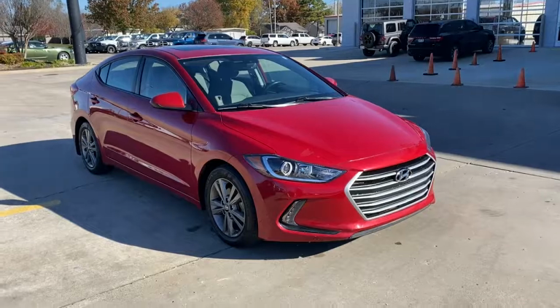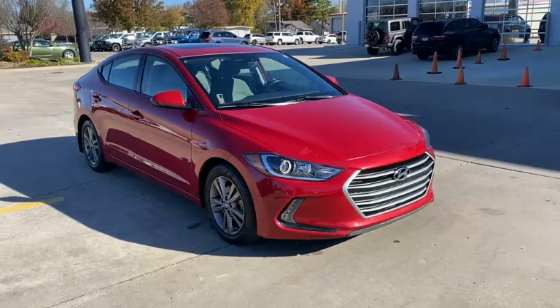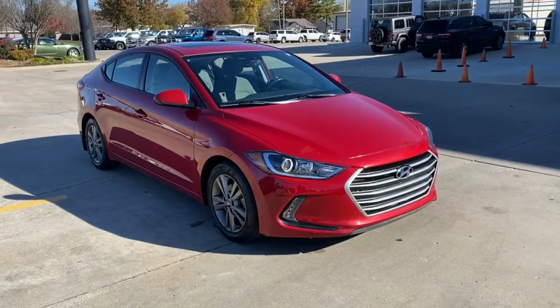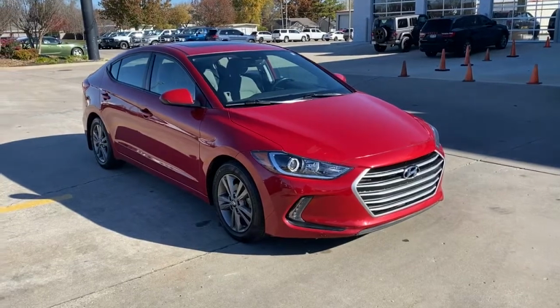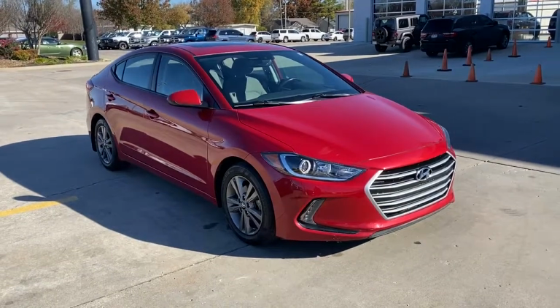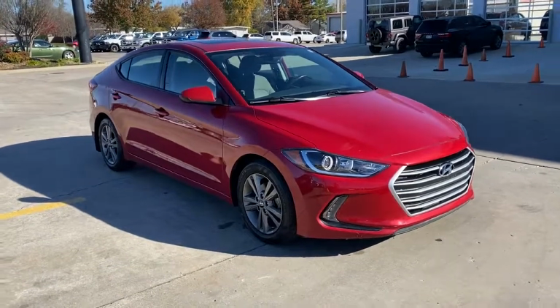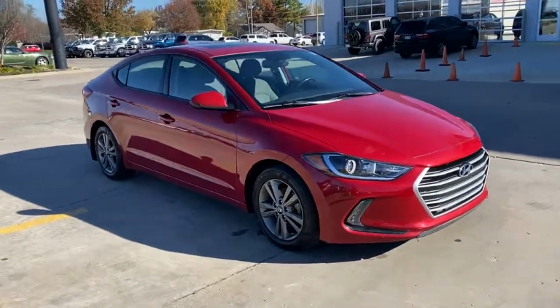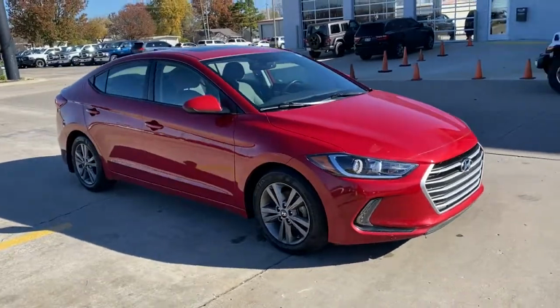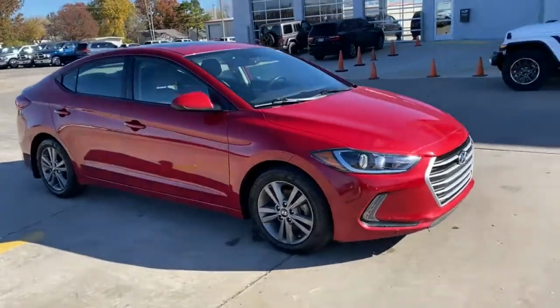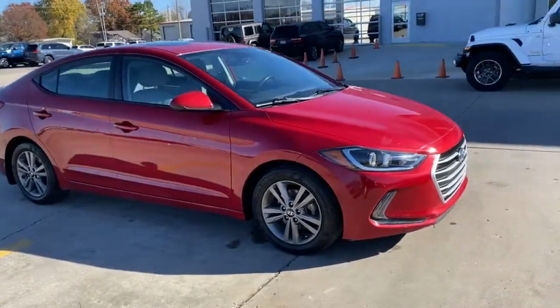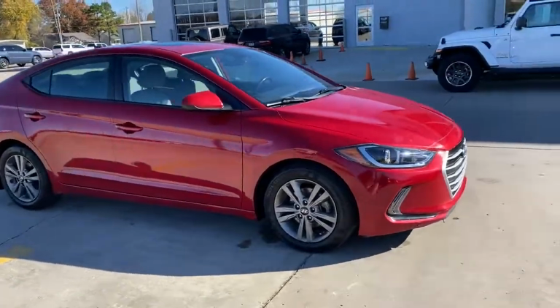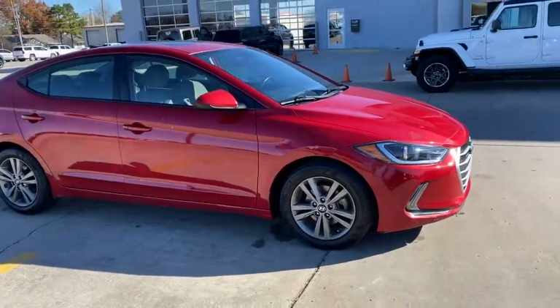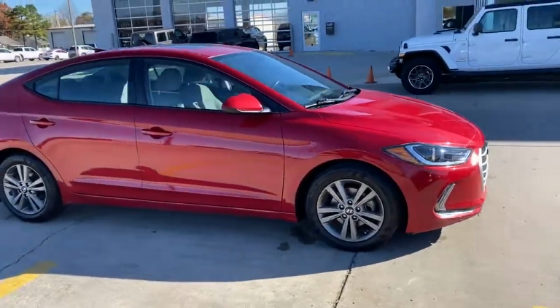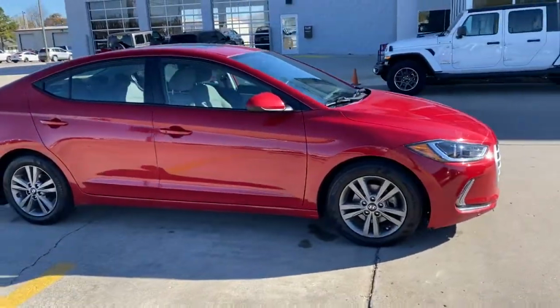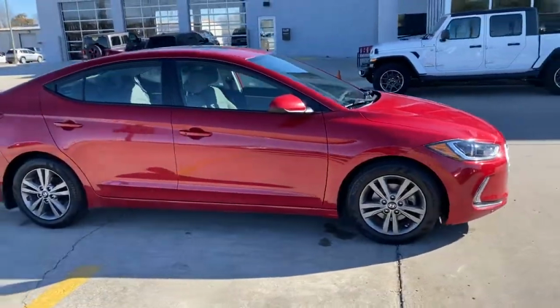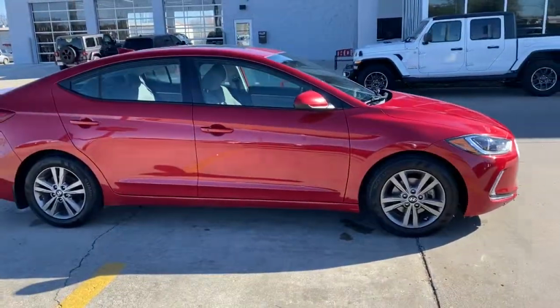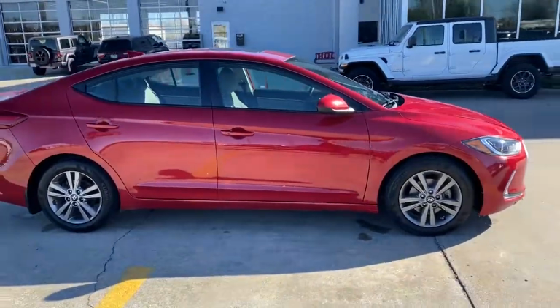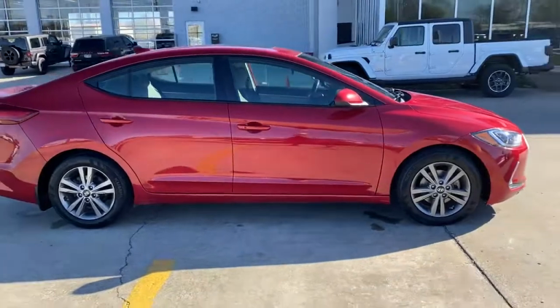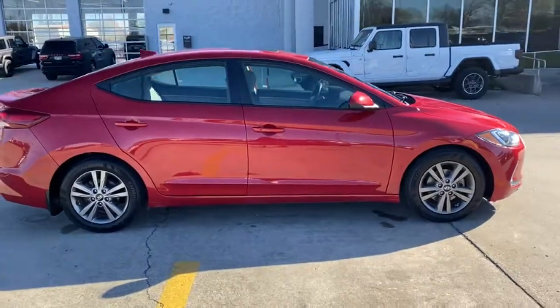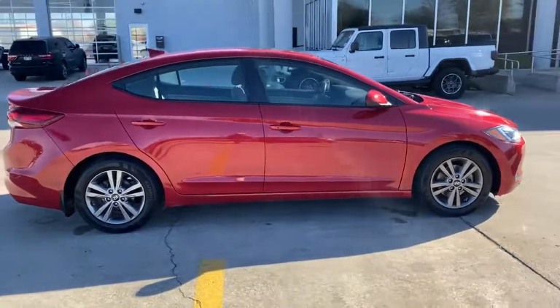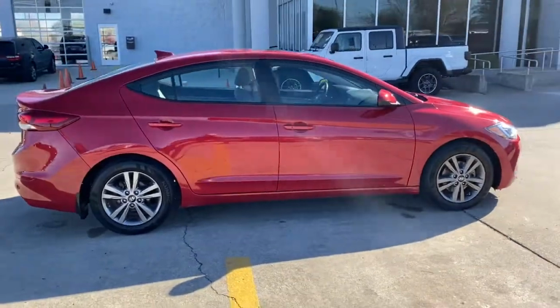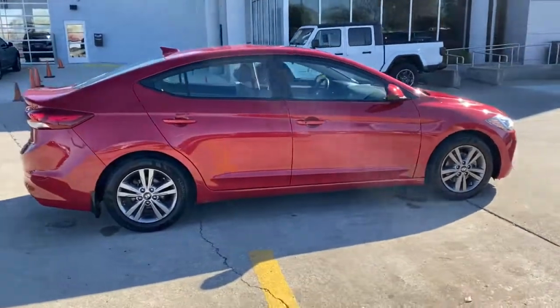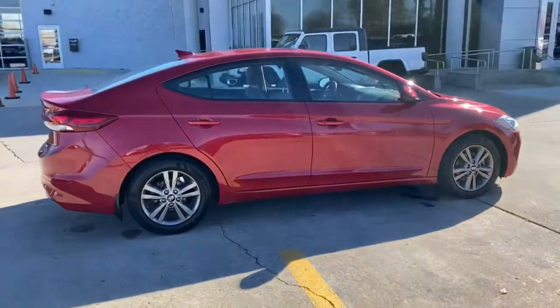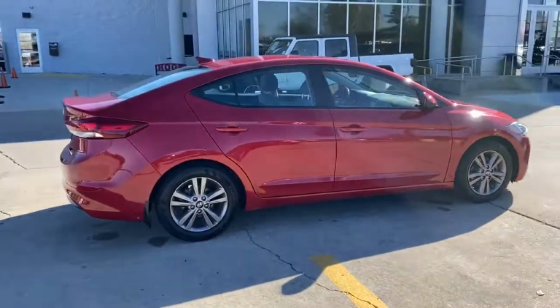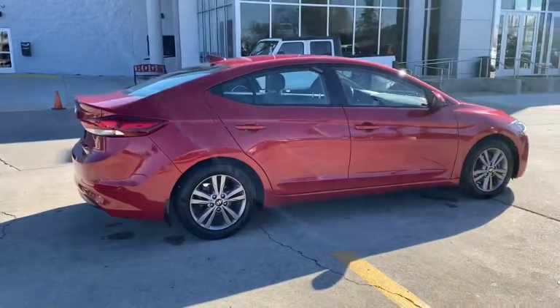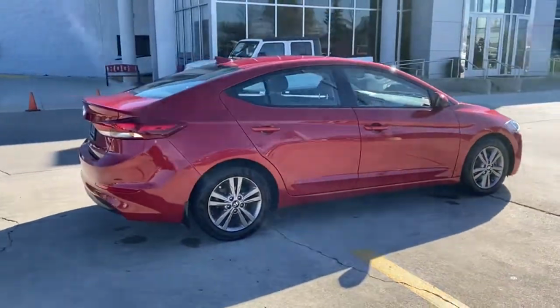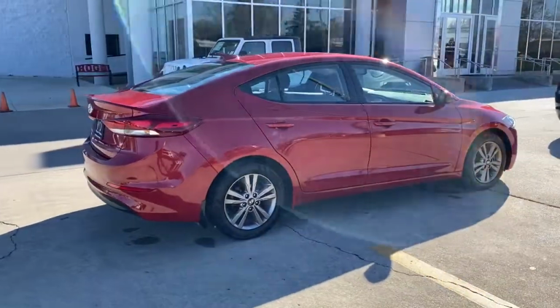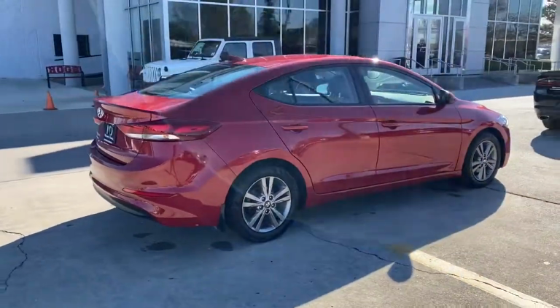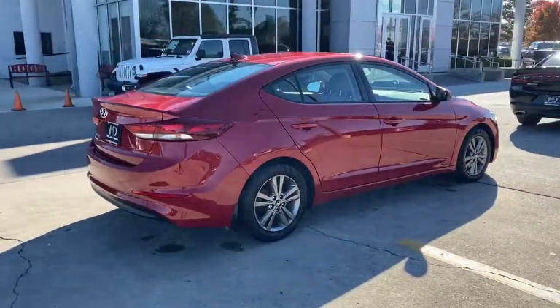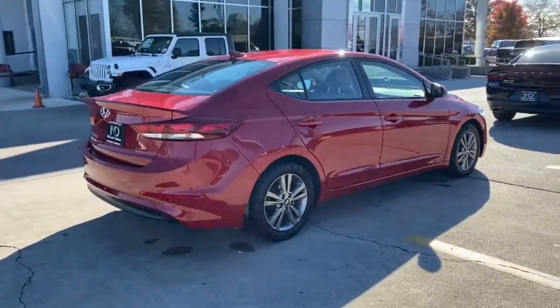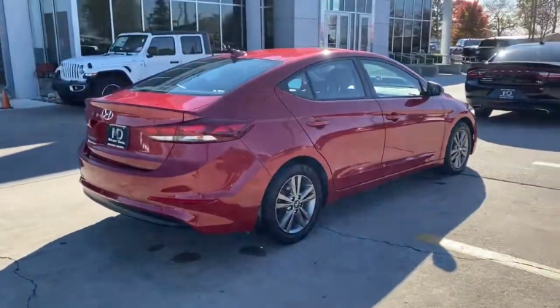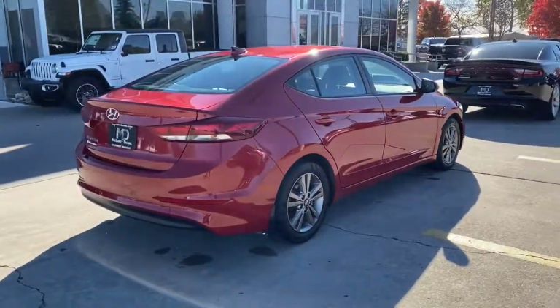Take a moment to check out the 2018 Hyundai Elantra. With less than 90,000 miles on the odometer, this vehicle provides excellent value.